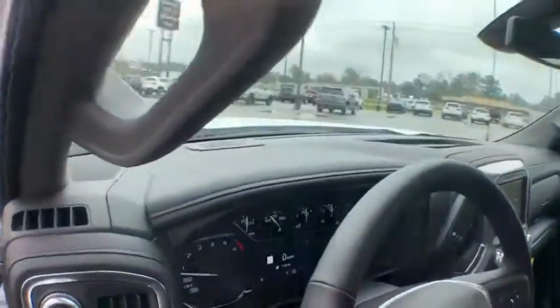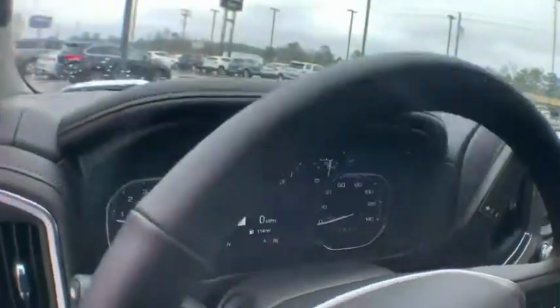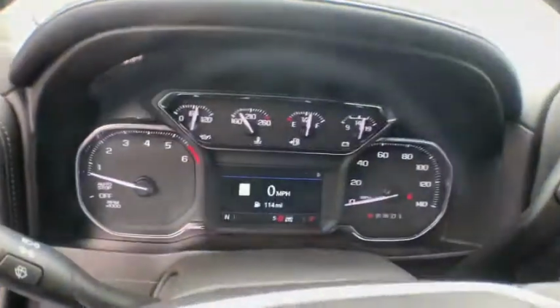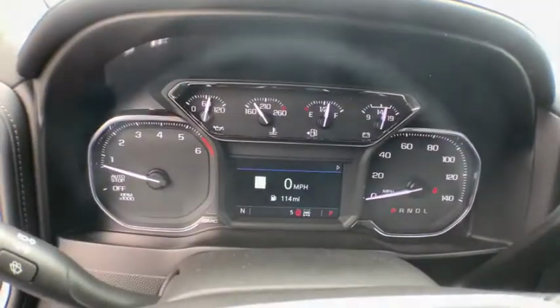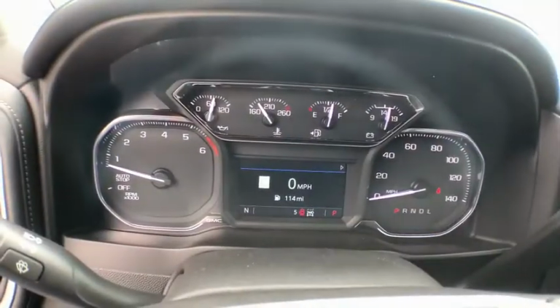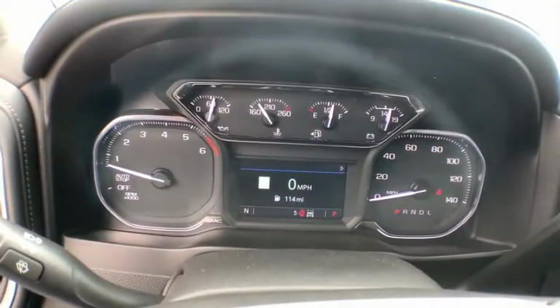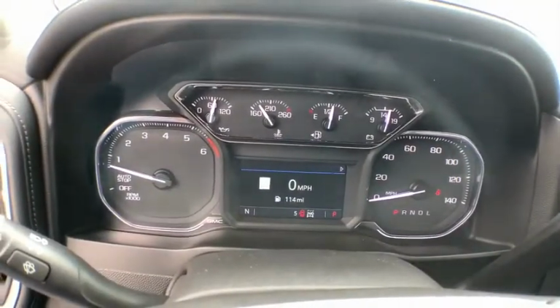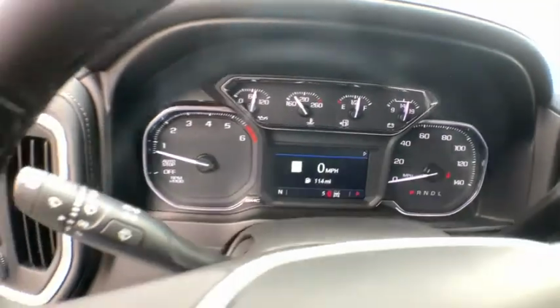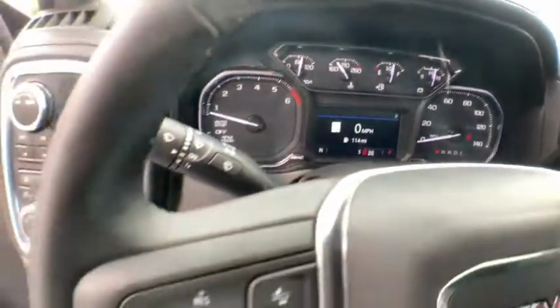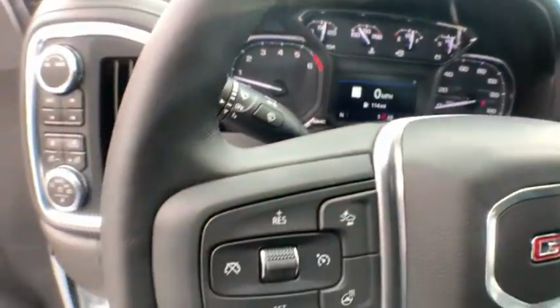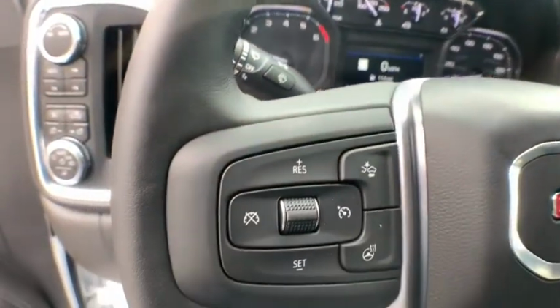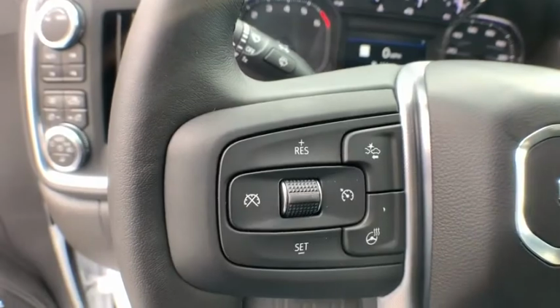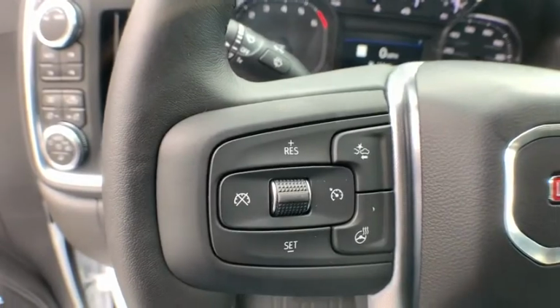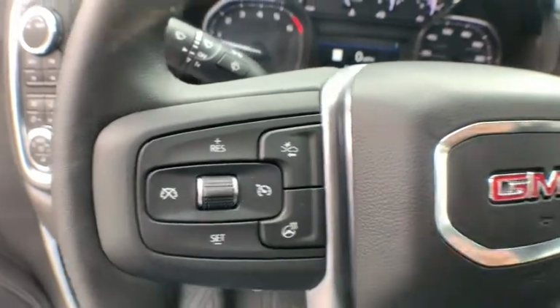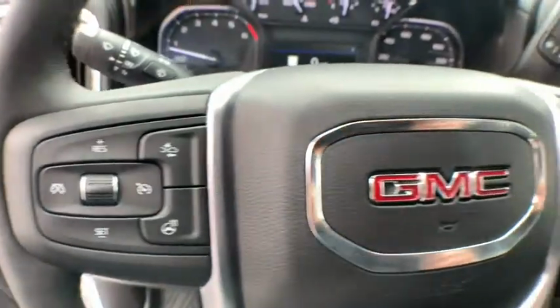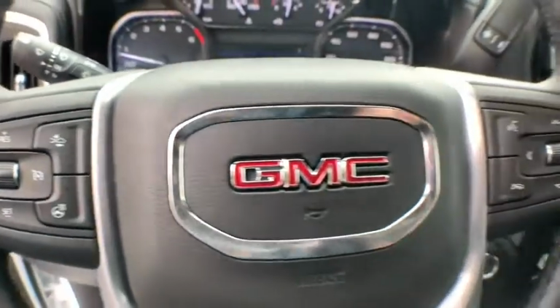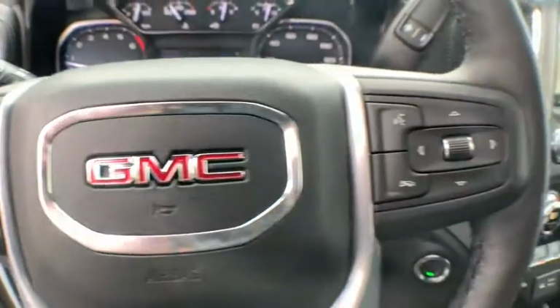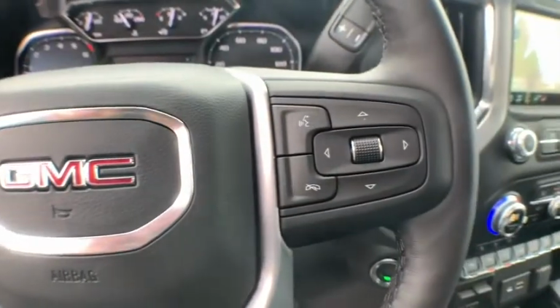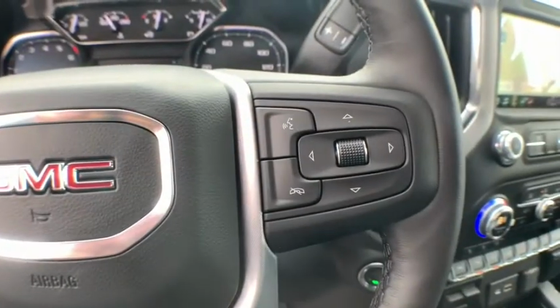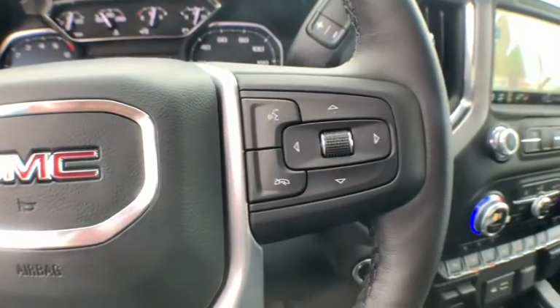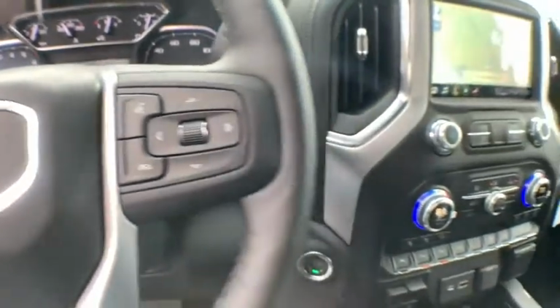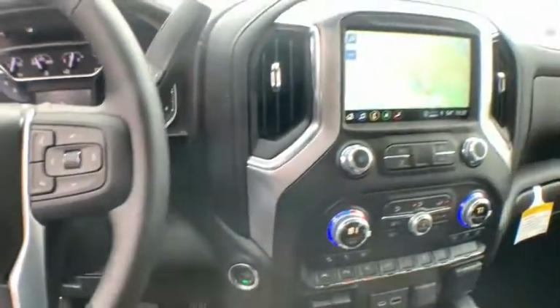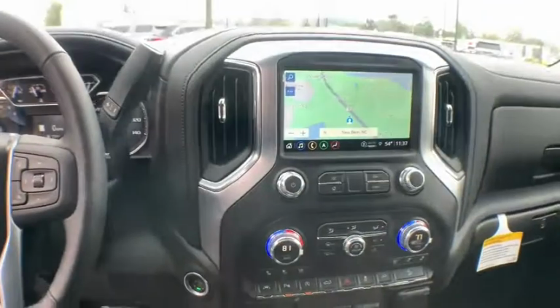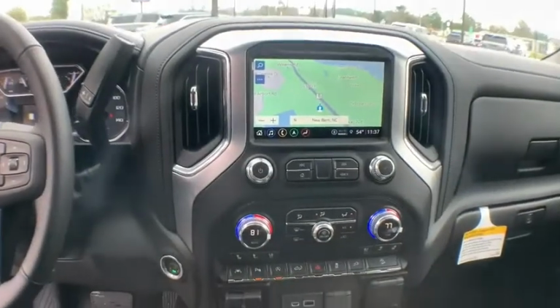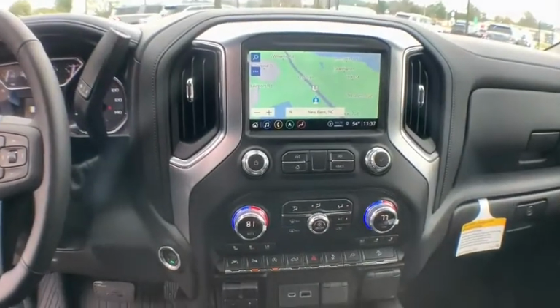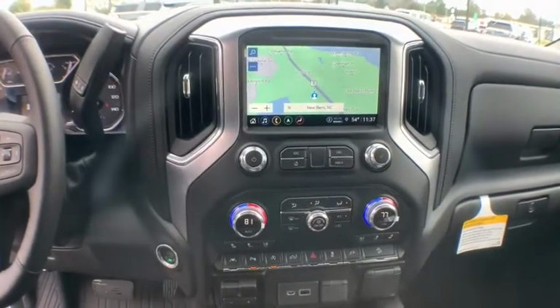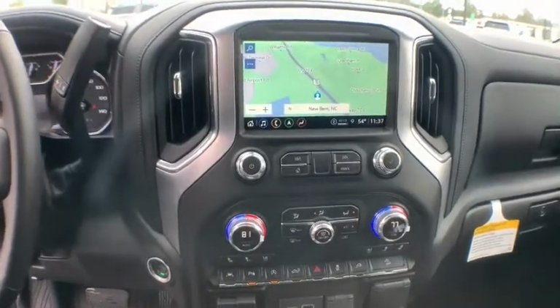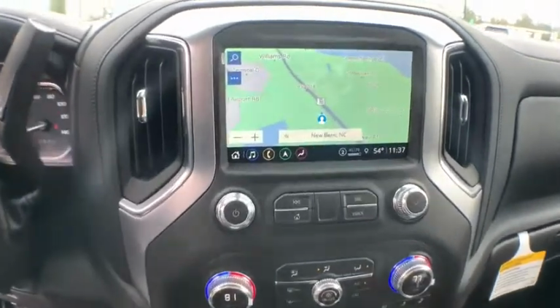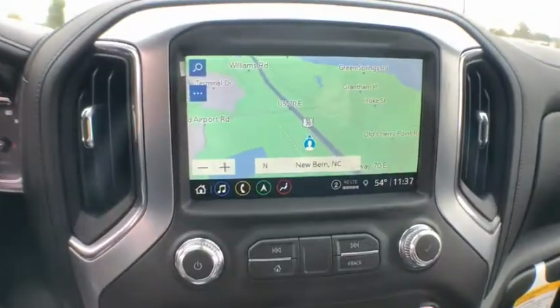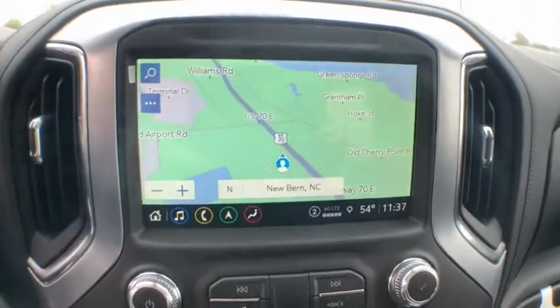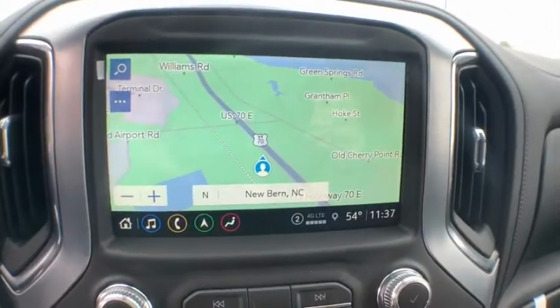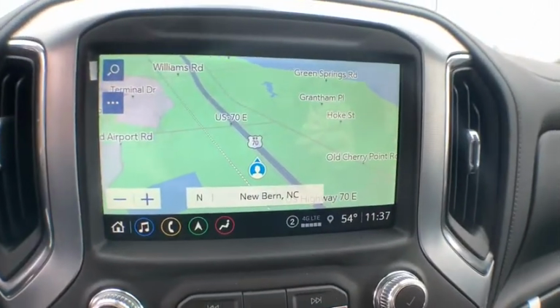Here are some of this vehicle's great options: traction control, steering wheel audio controls, remote engine start, power passenger seat, dual airbags, alloy wheels, power steering, floor mats, four-wheel disc brakes, and universal garage door opener.